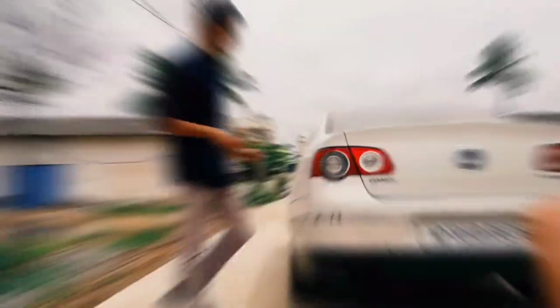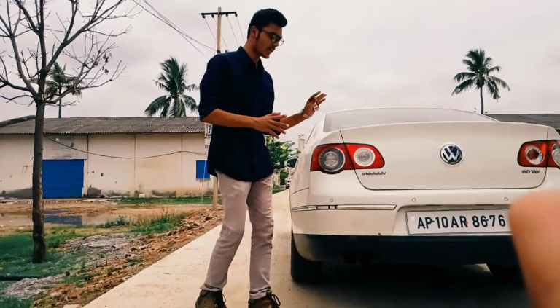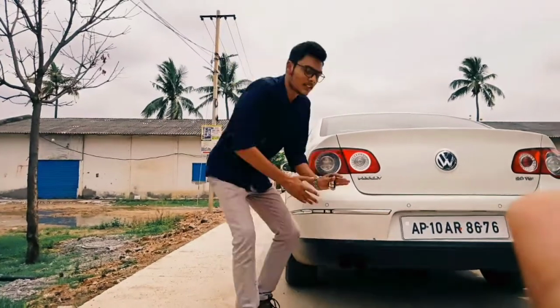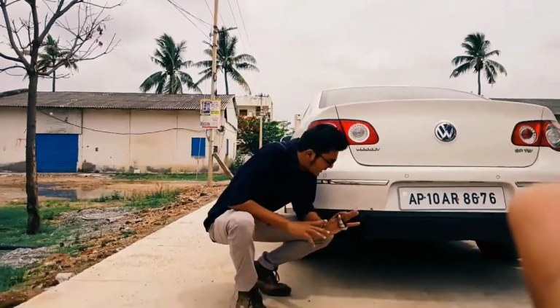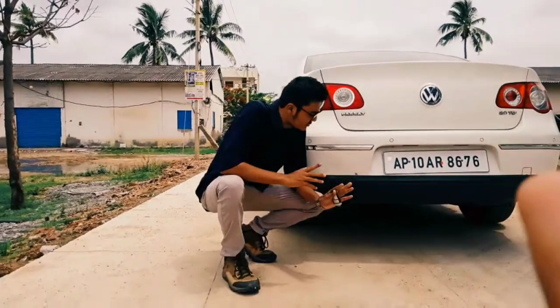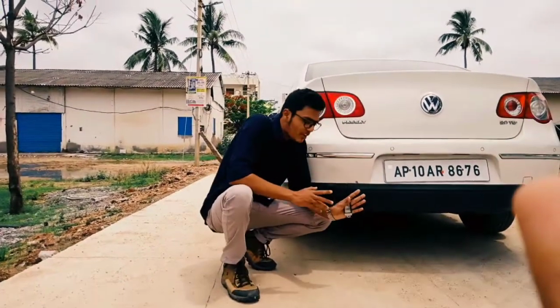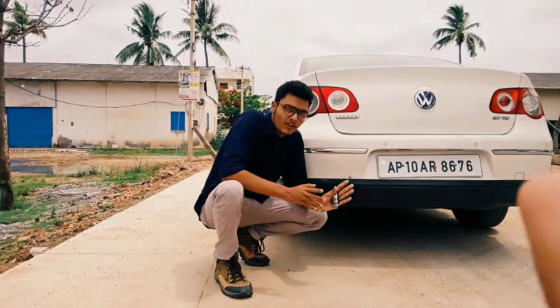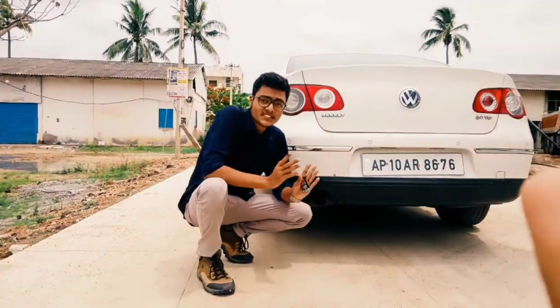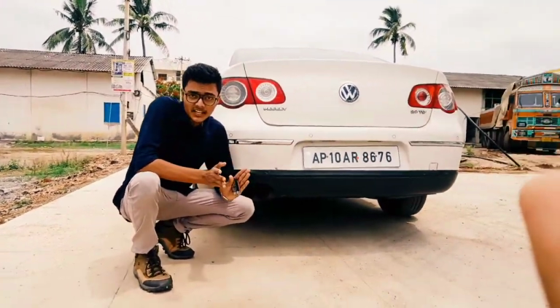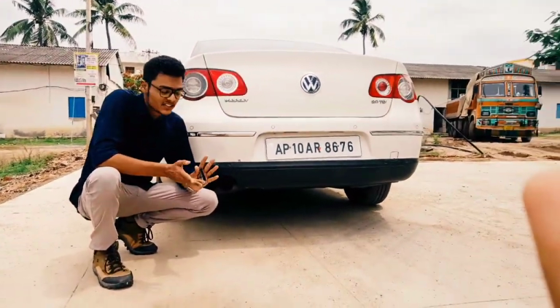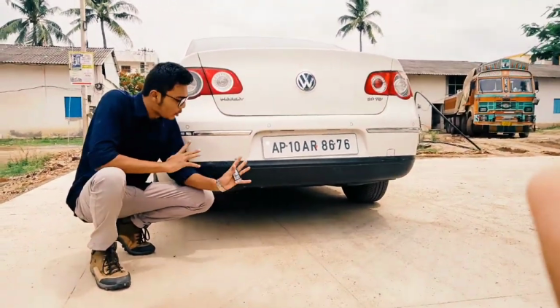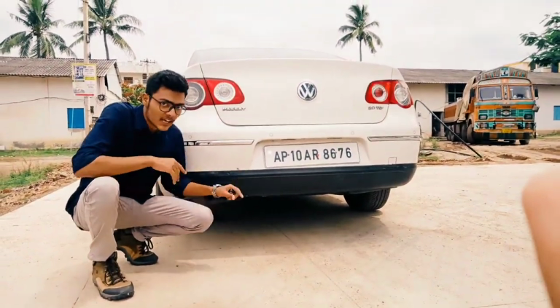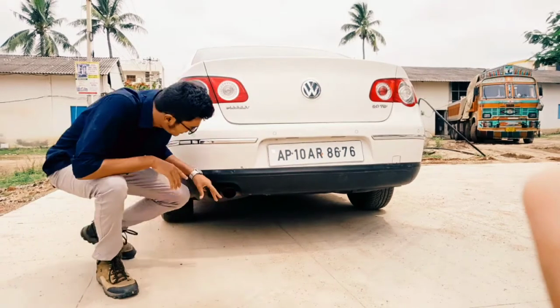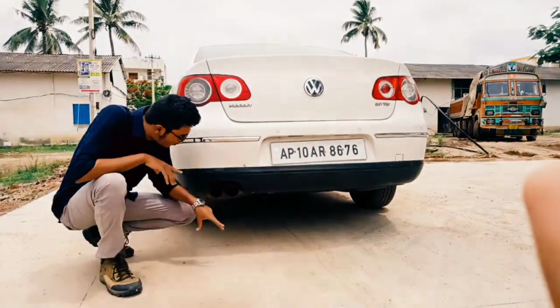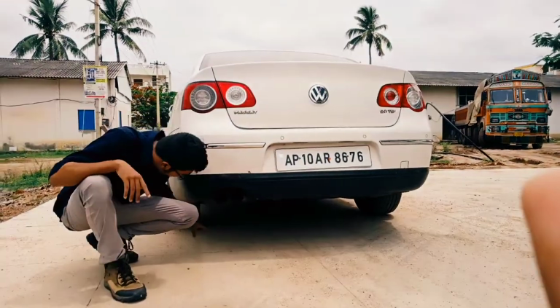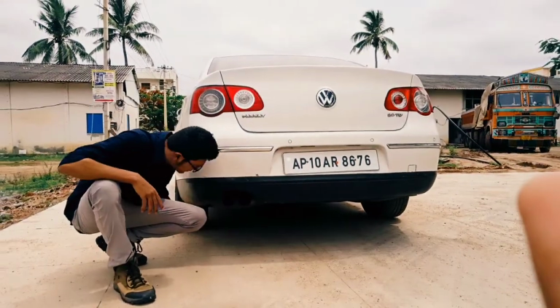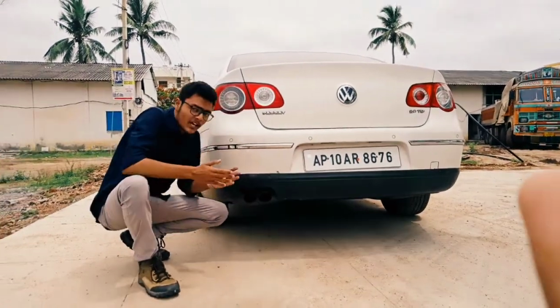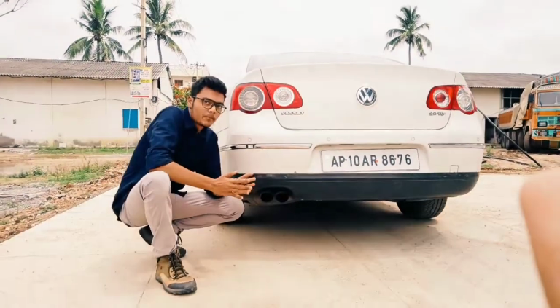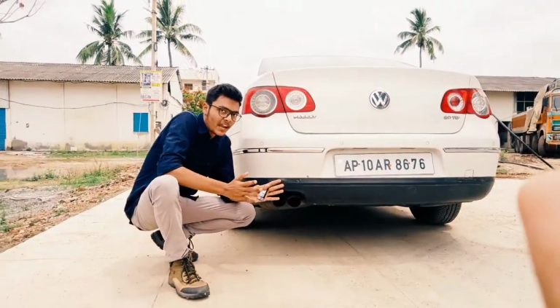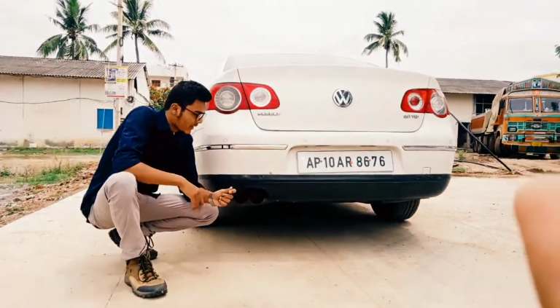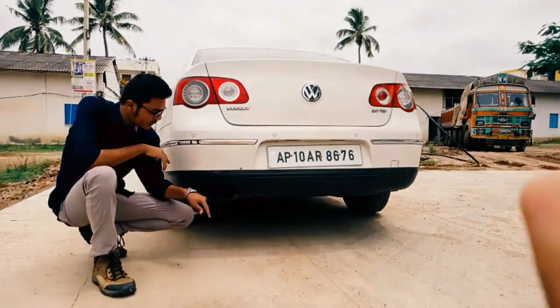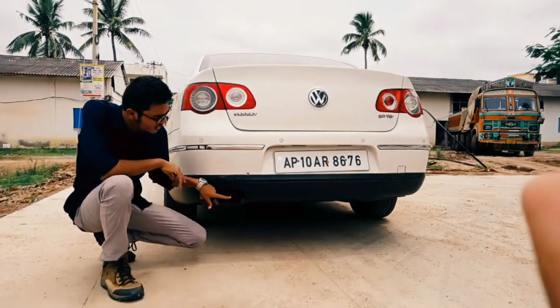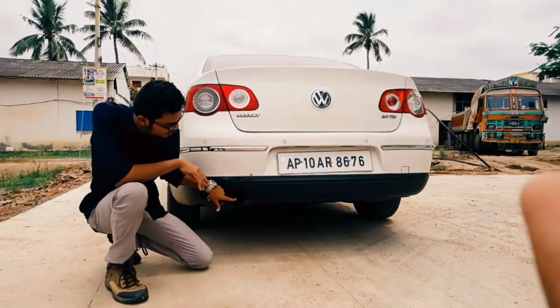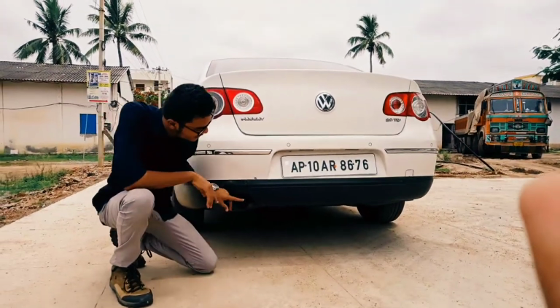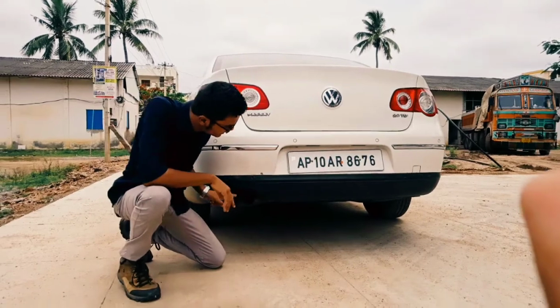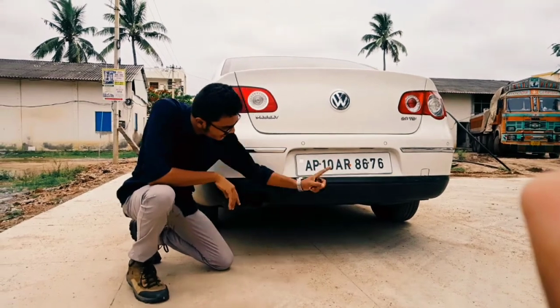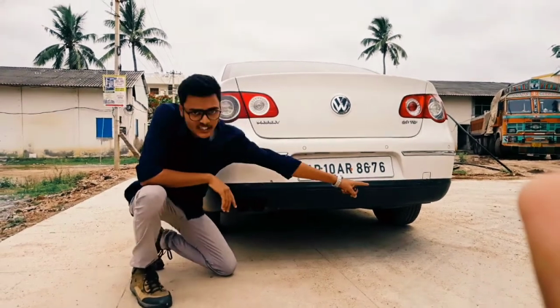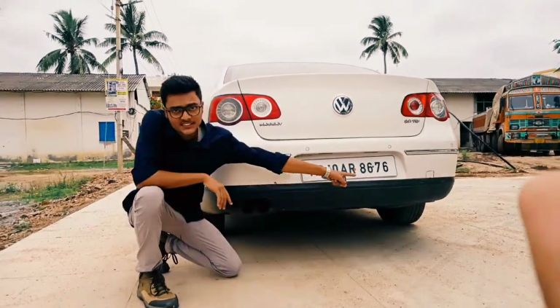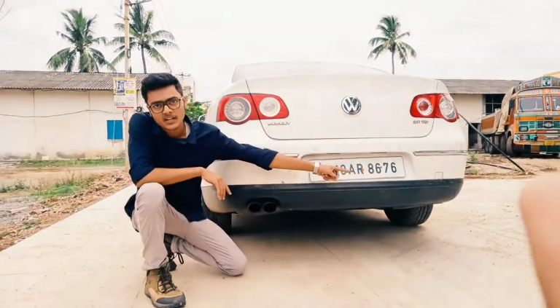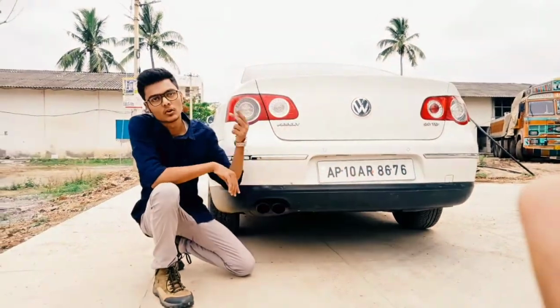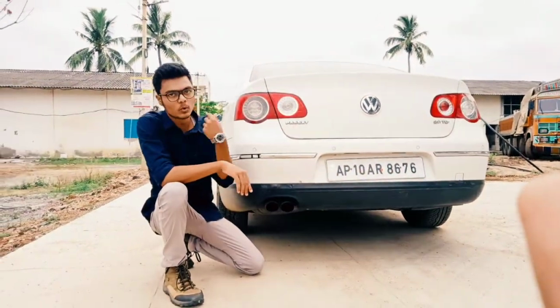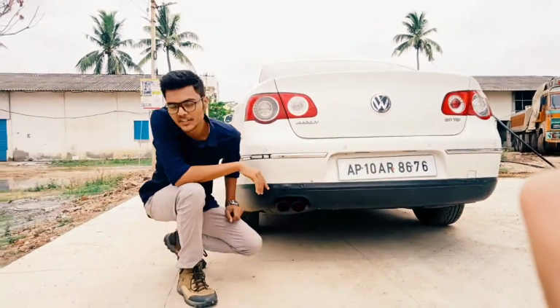The tyre size is 215/55 R16 tyres — these are Apollo tyres. By the way, these are low-profile tyres, so you can see the tyres are a bit flat. And you get a dual tip exhaust over here on both sides. Now let's move on to the interior.